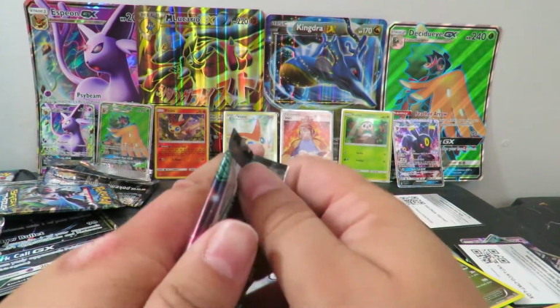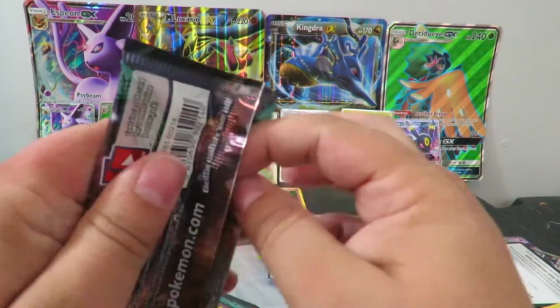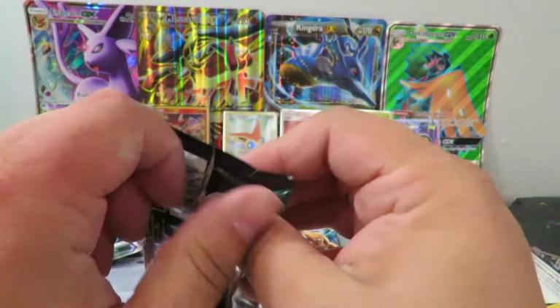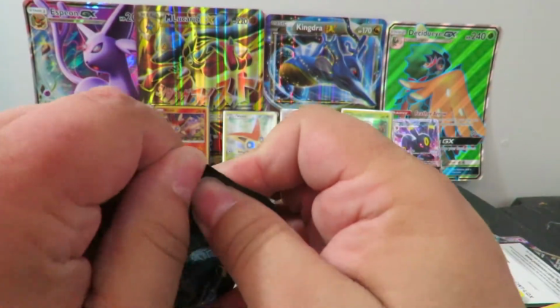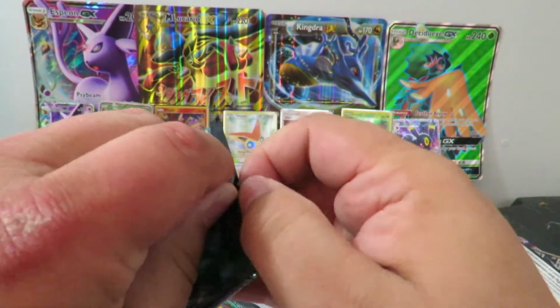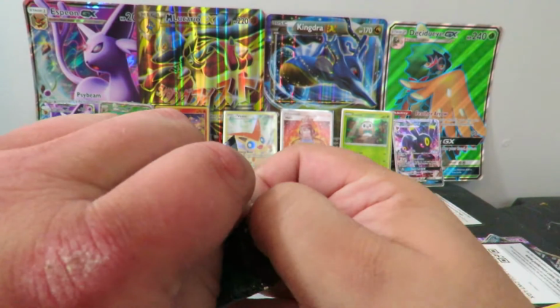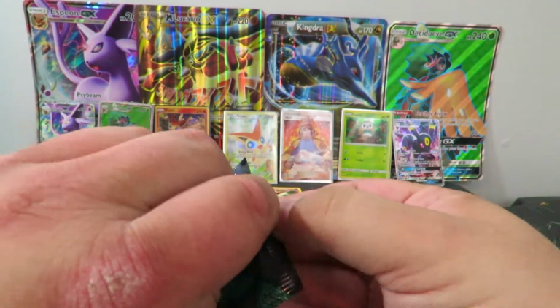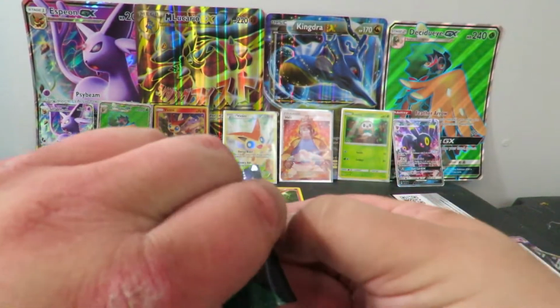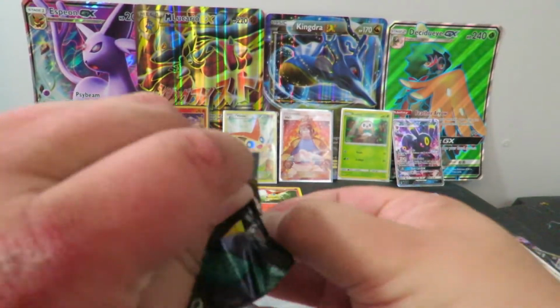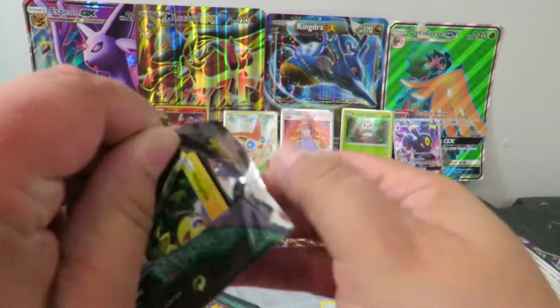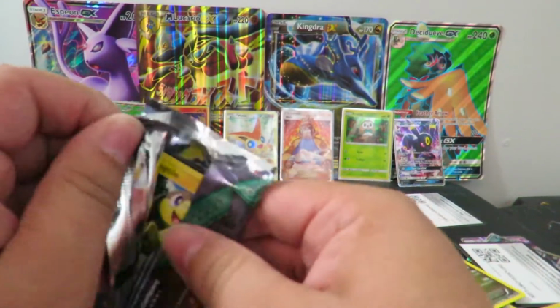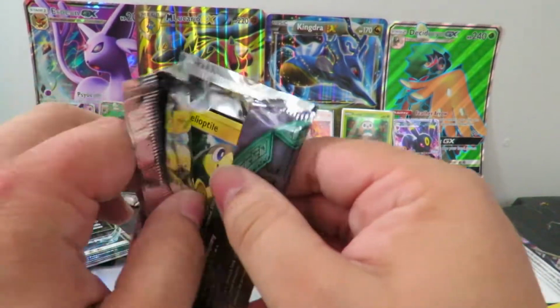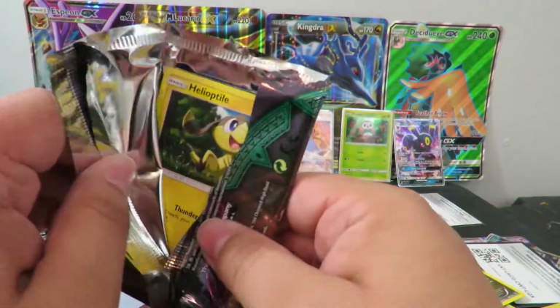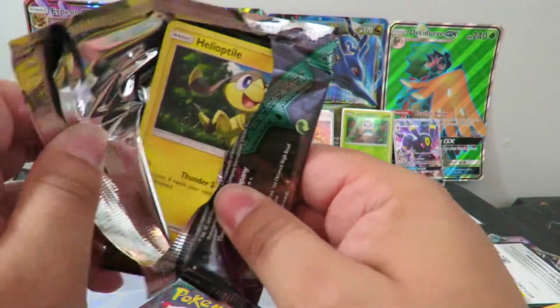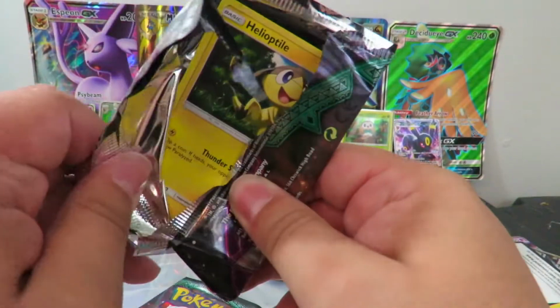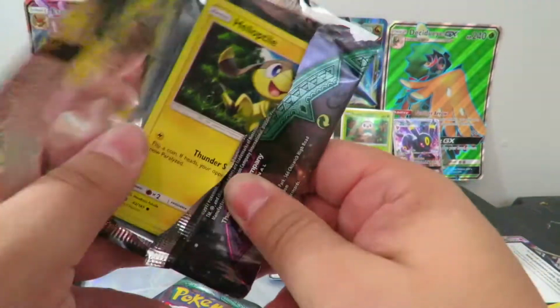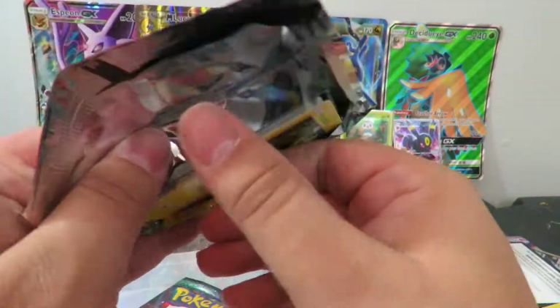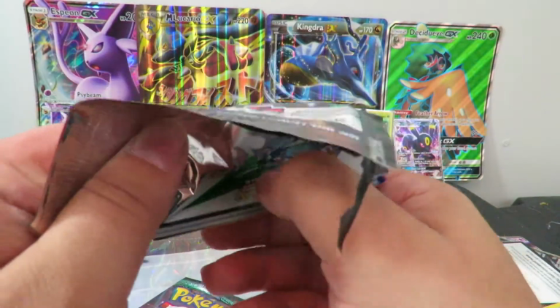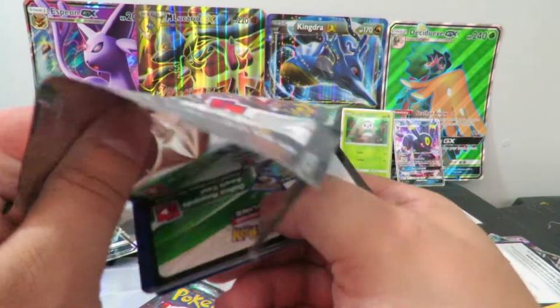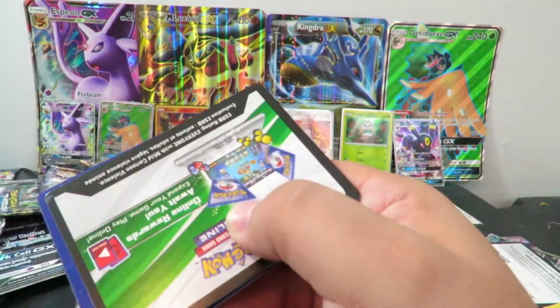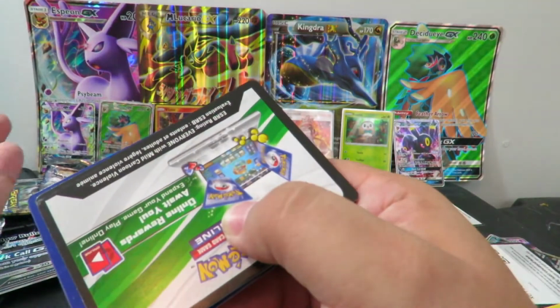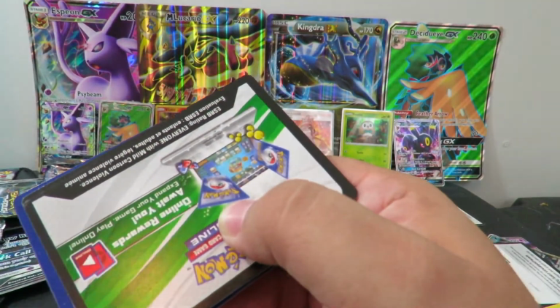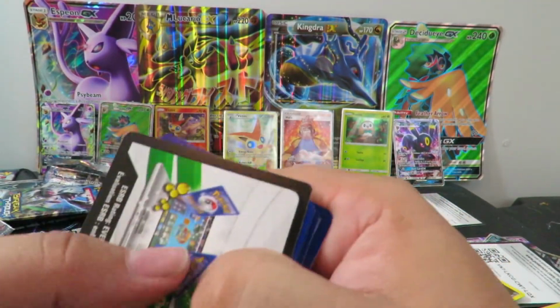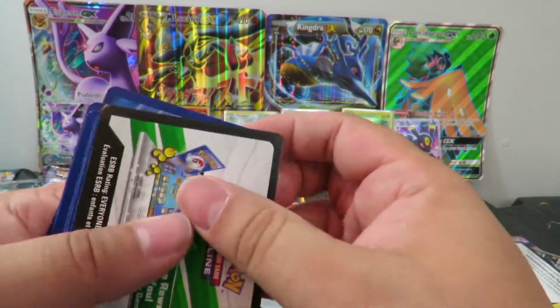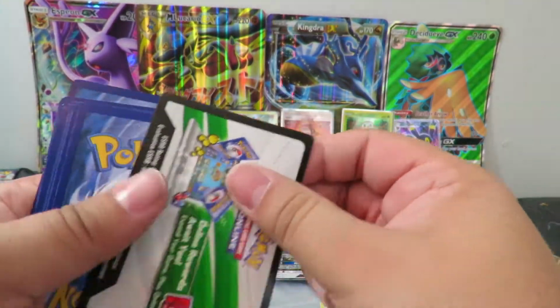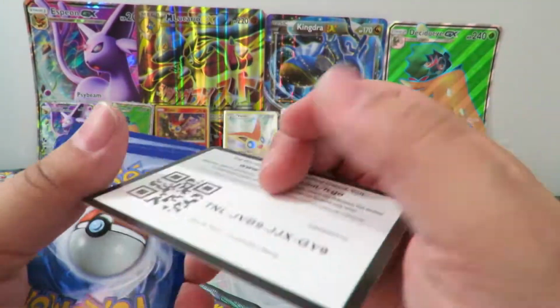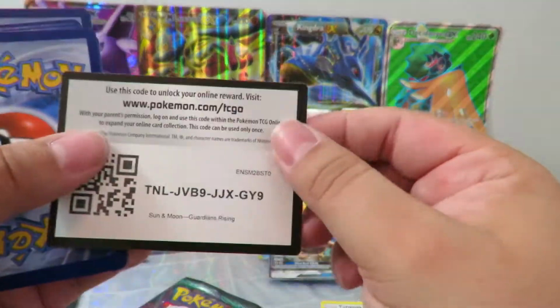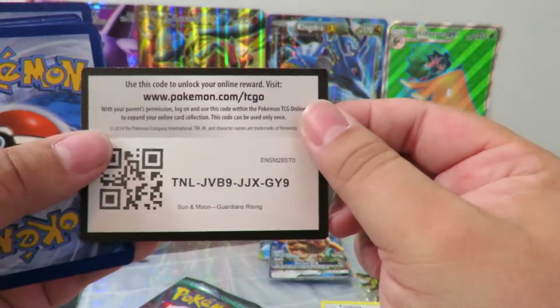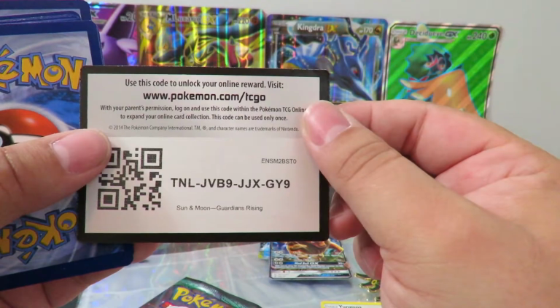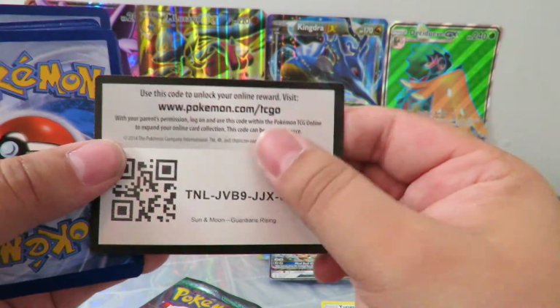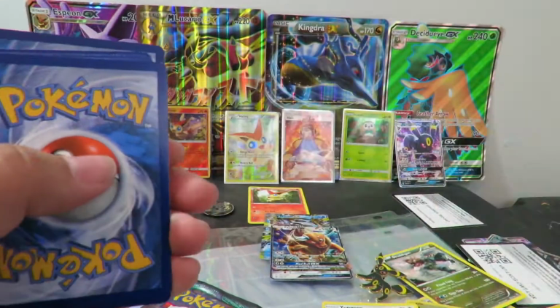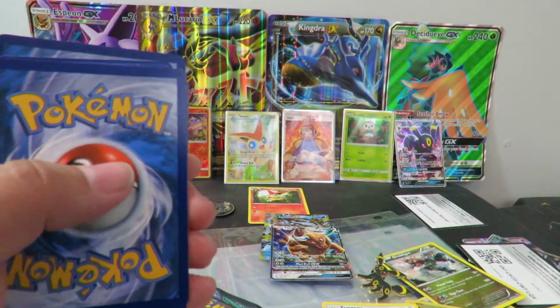This is already a way, way, way better pull than last week. Even though I'm dumb and forgot to start recording my face camera — oh my God, that is a white code card. I wasn't even paying attention. There you go — I pulled an Ultra Rare, so there is your code card.